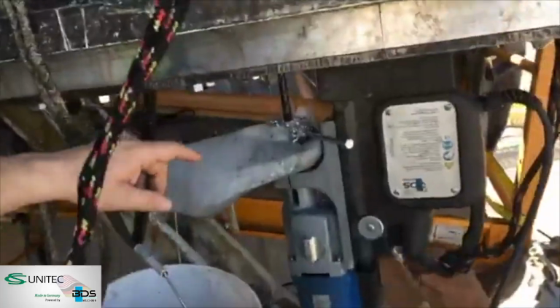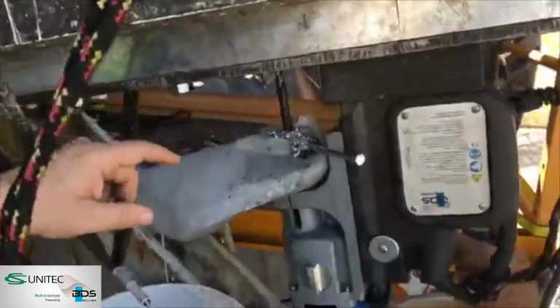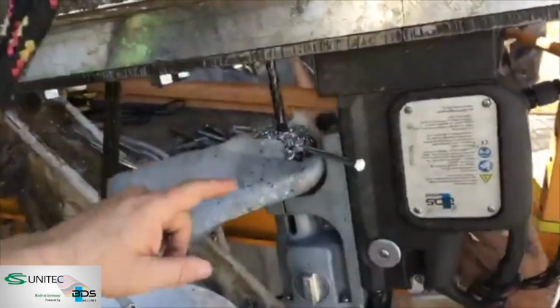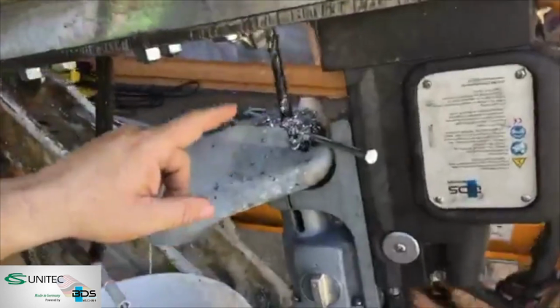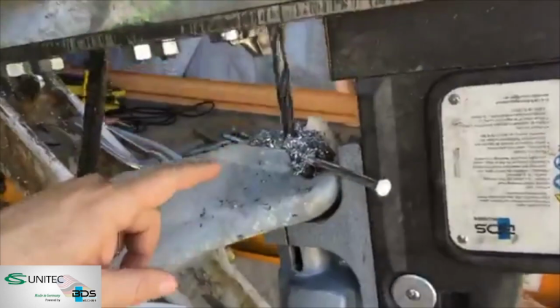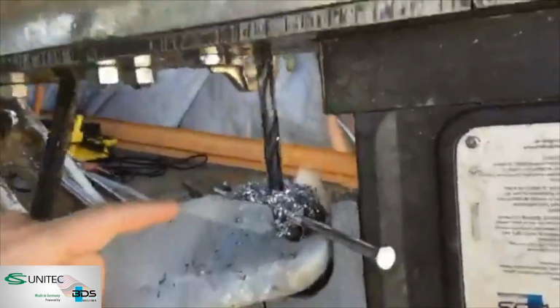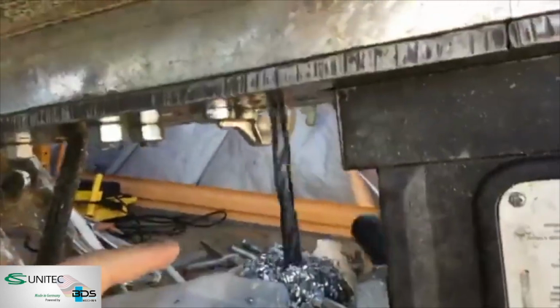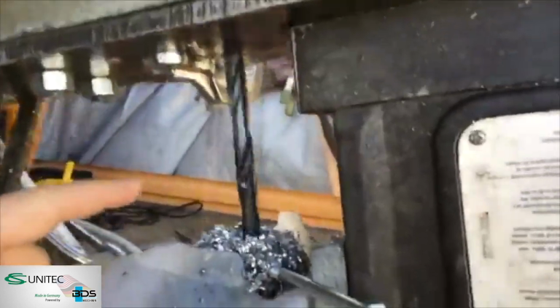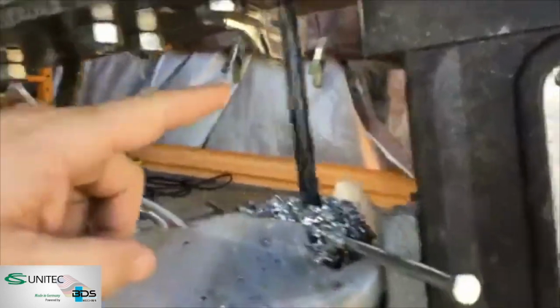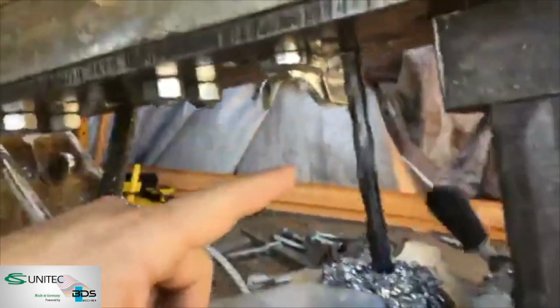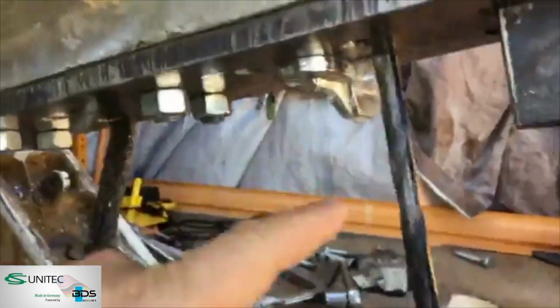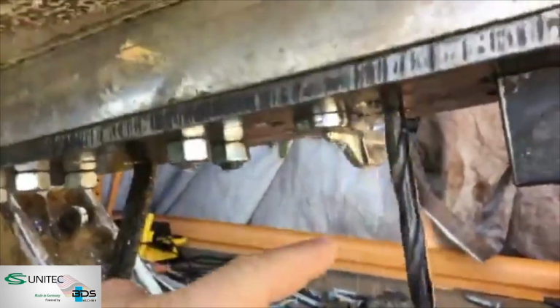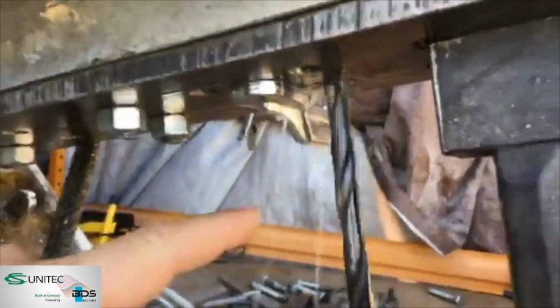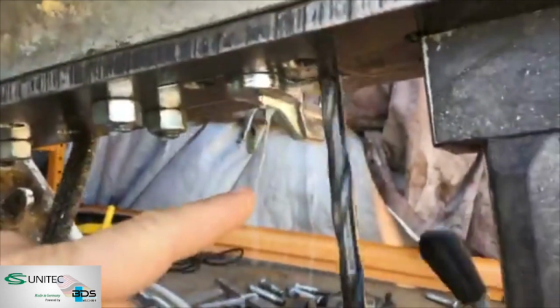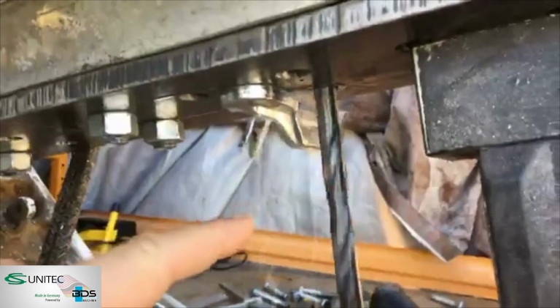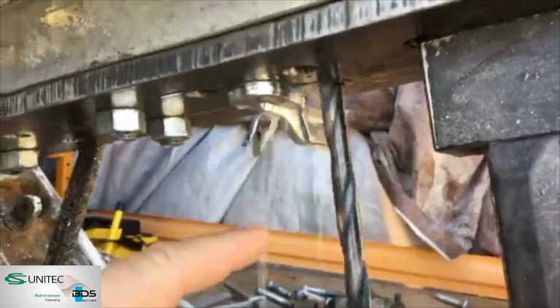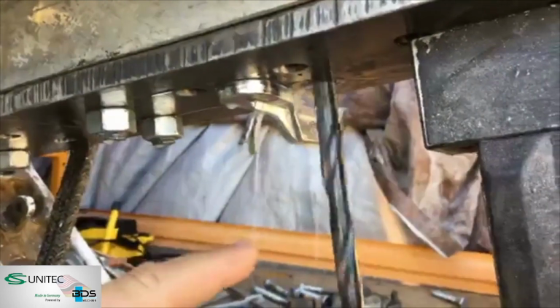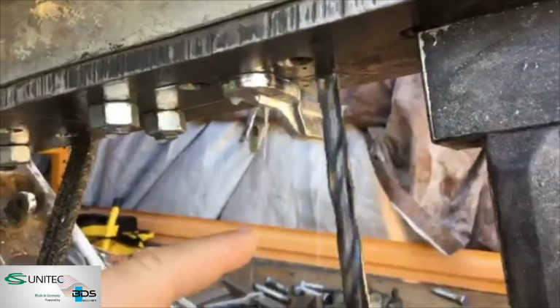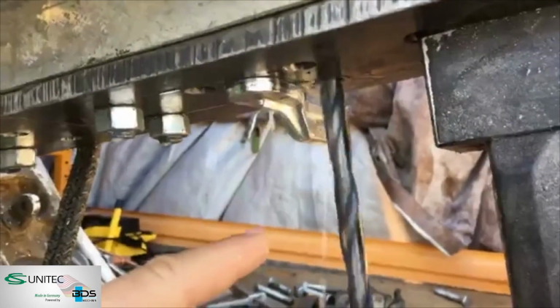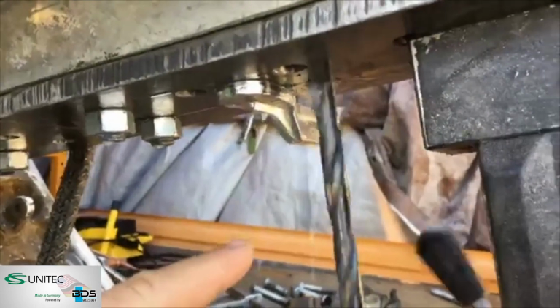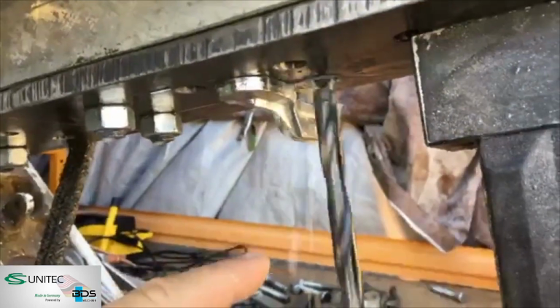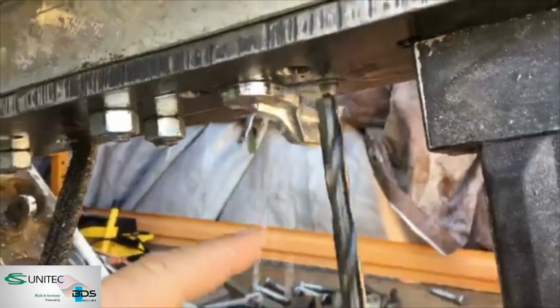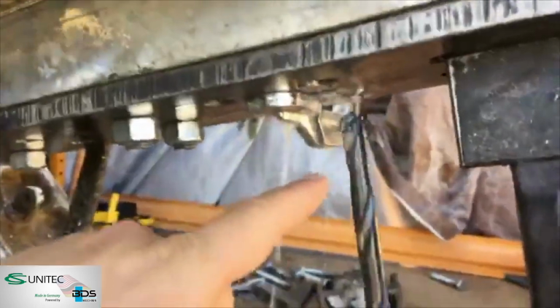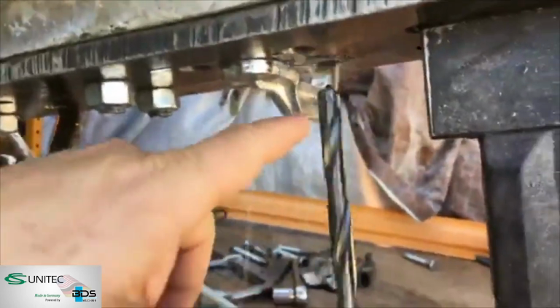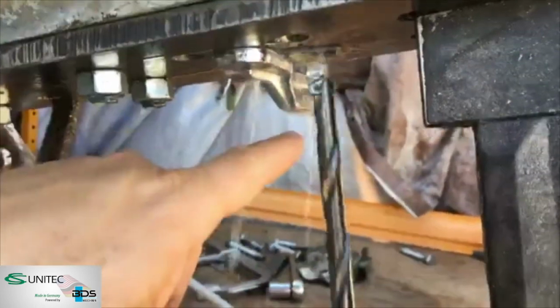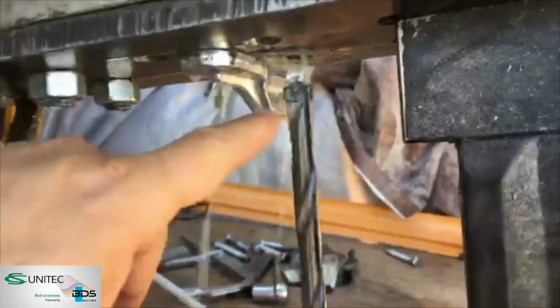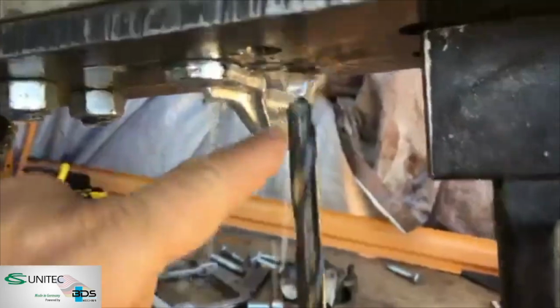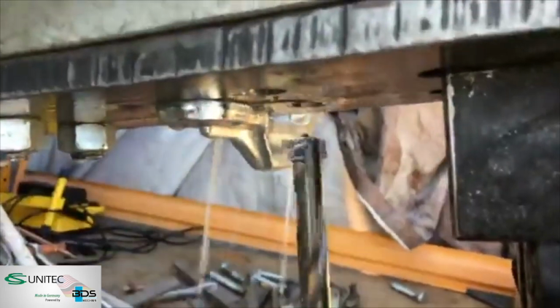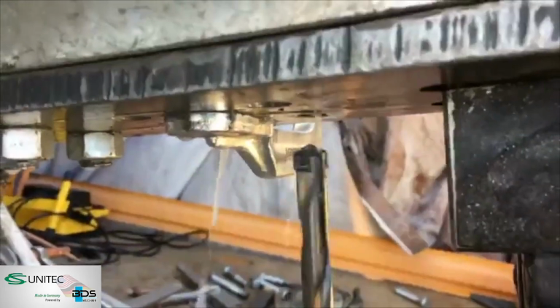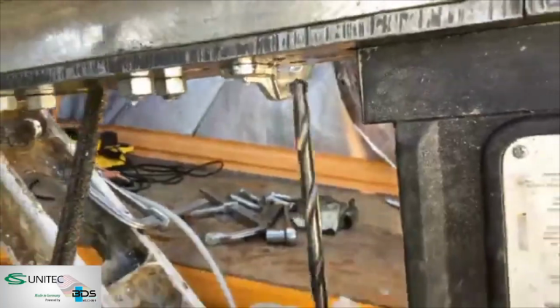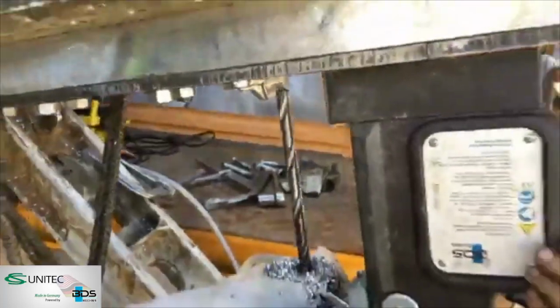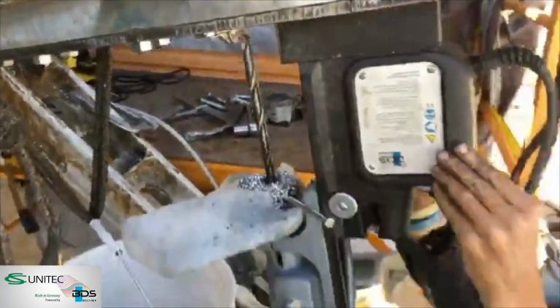Now it's going to come down and you can see the lubricant pumping through here. See that lubricant pumping out of that drill bit? Oh, that's excellent.